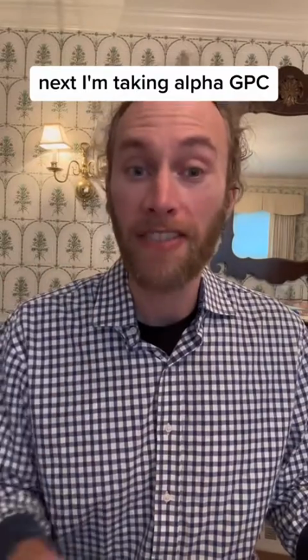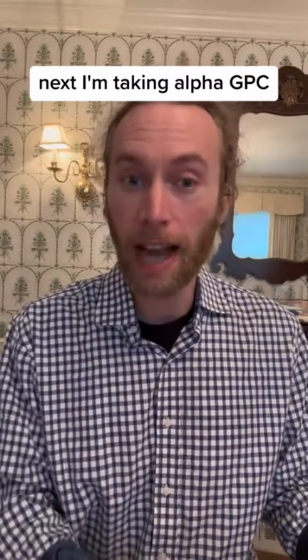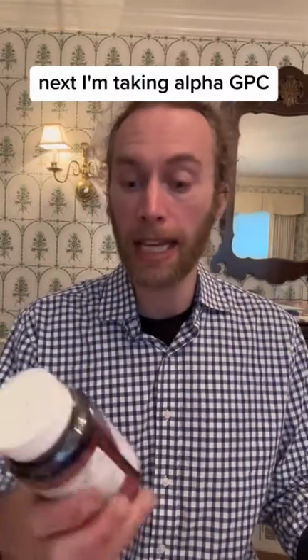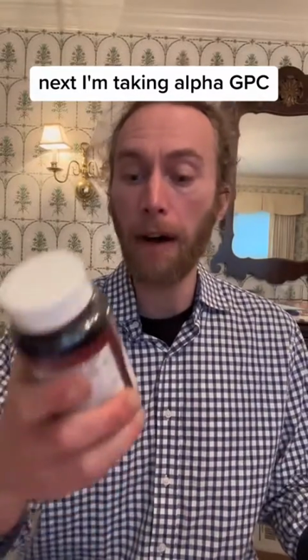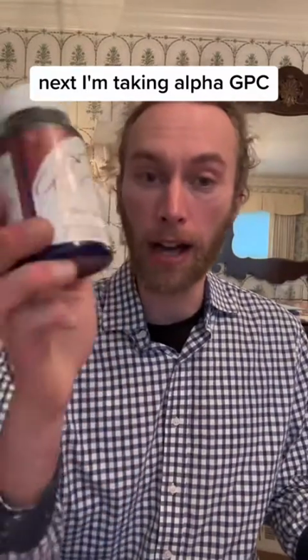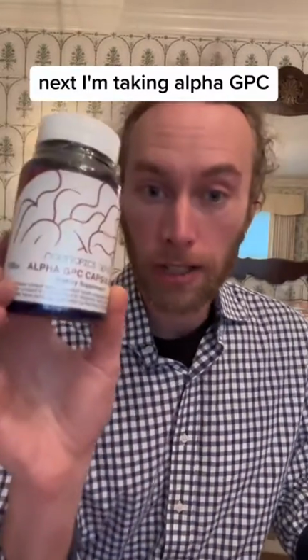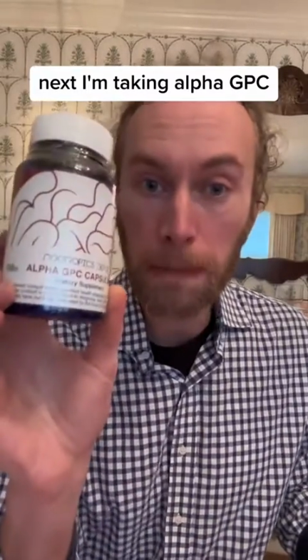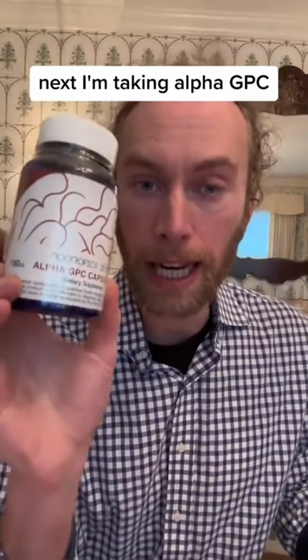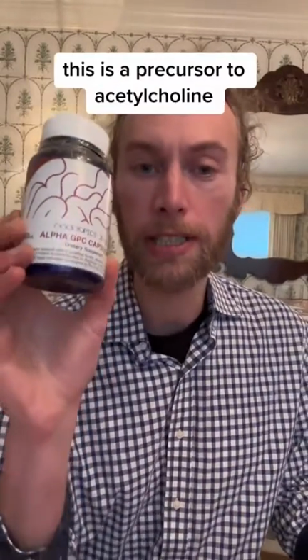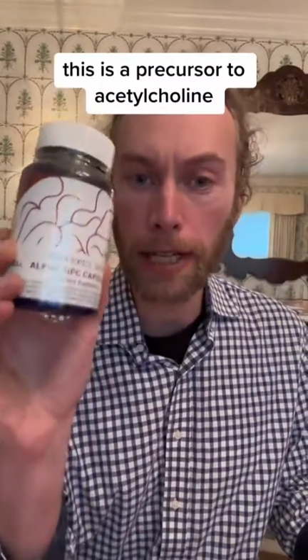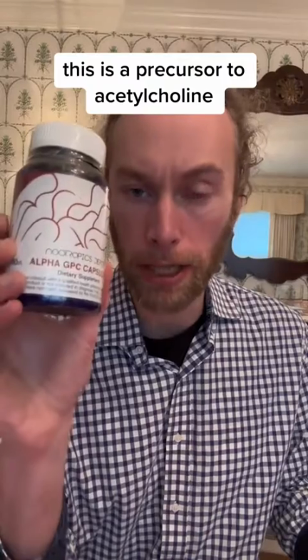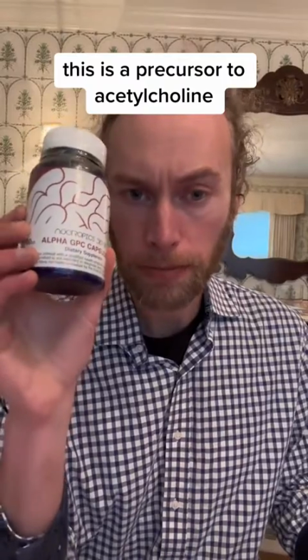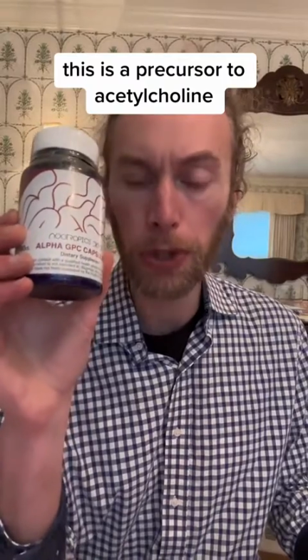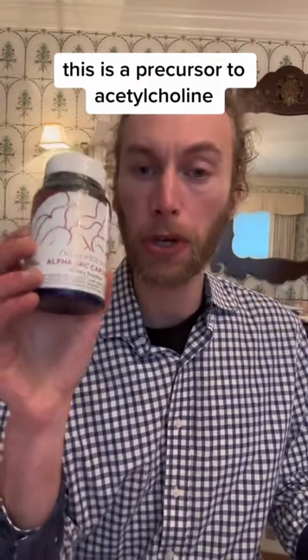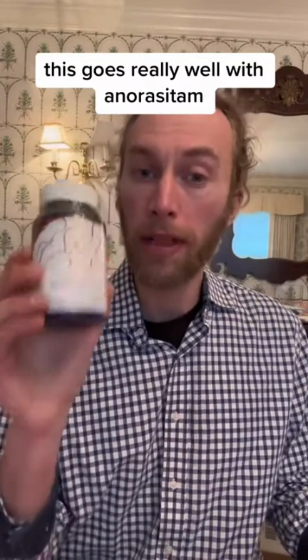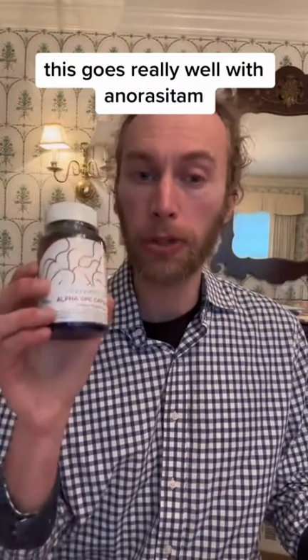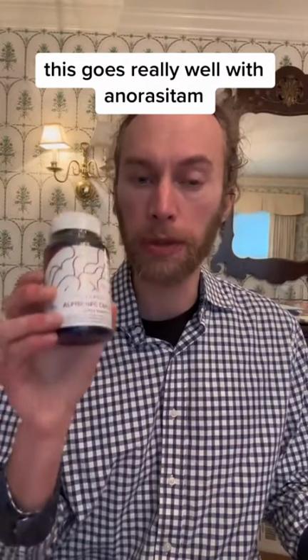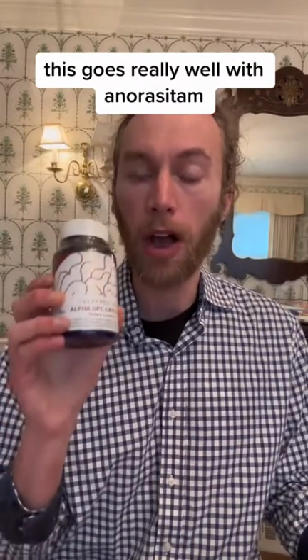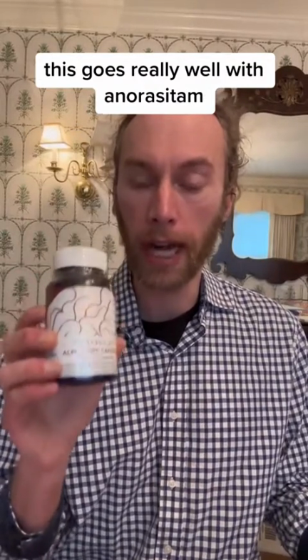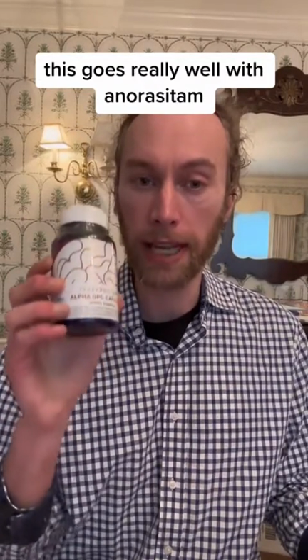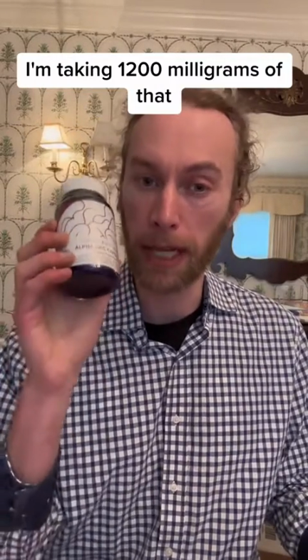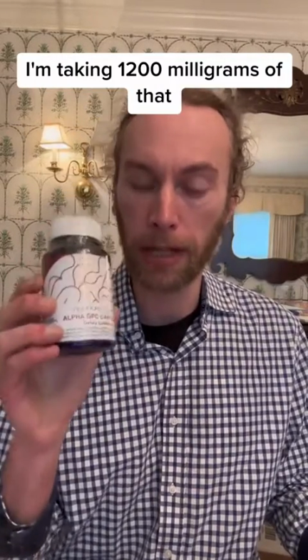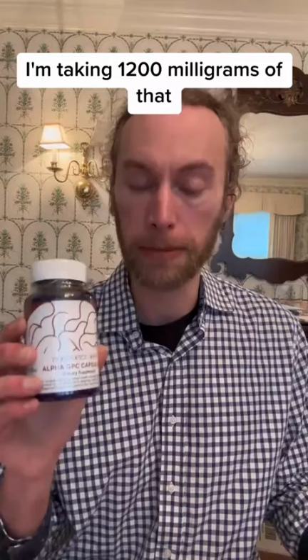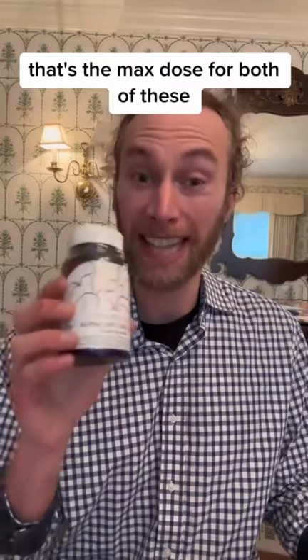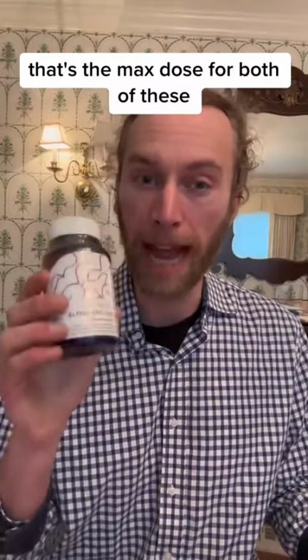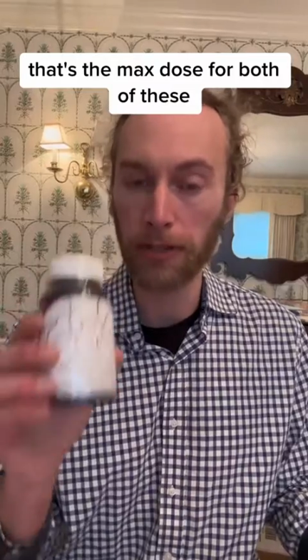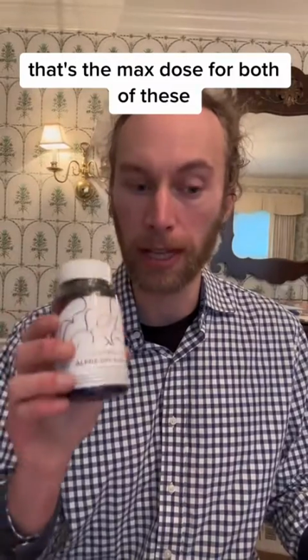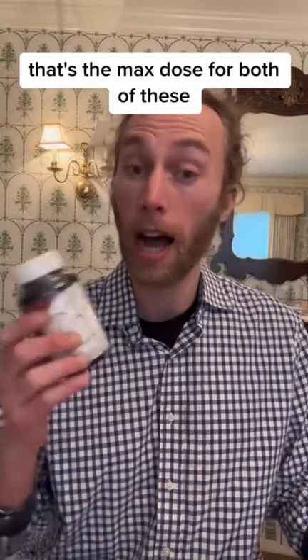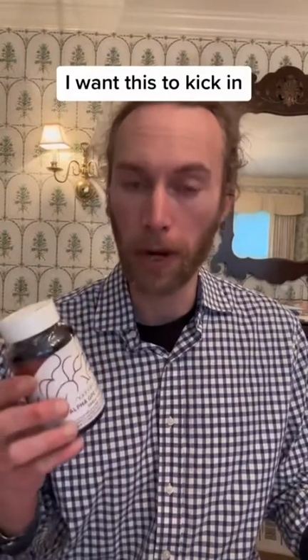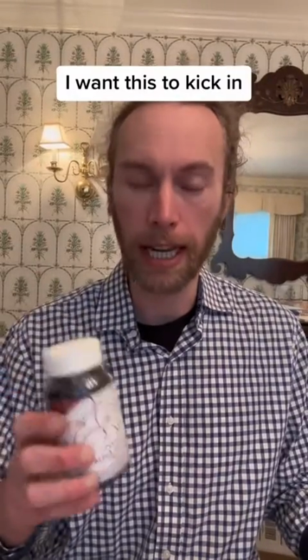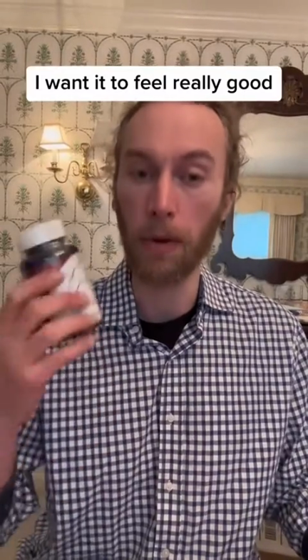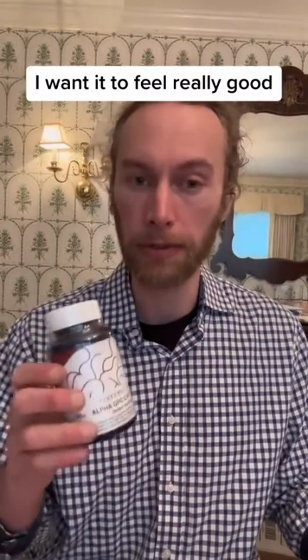Next, I'm taking alpha-GPC. This is a precursor to acetylcholine and it goes really well with aniracetam. I'm taking 1200 milligrams of that — that's the max dose for both of these. I want this to kick in; I want to feel really good.